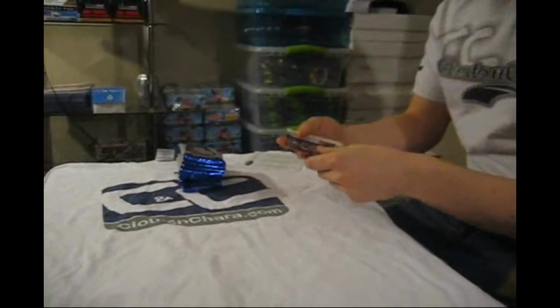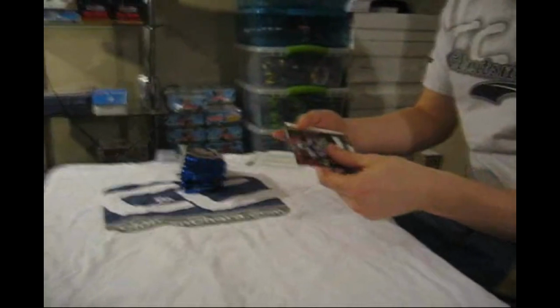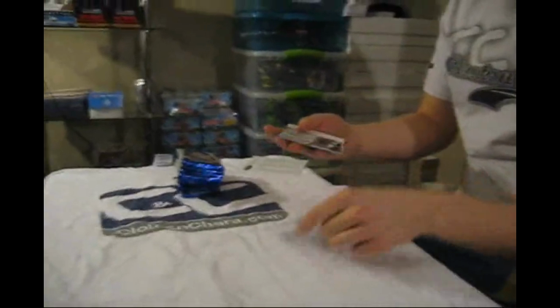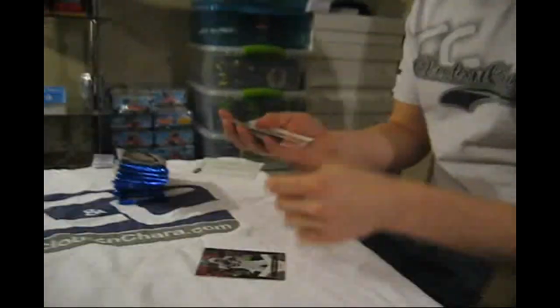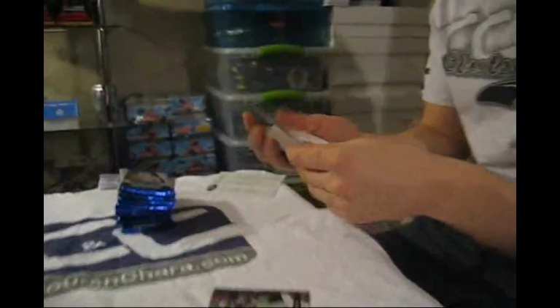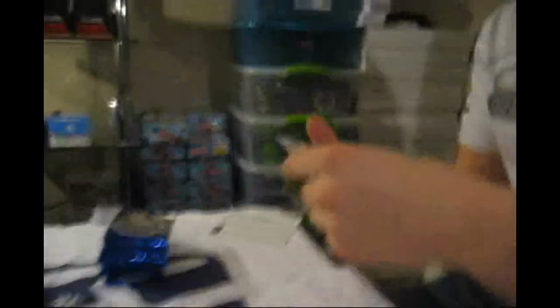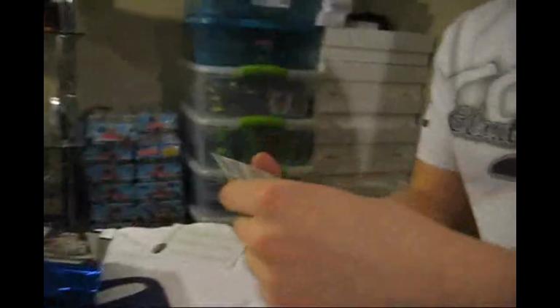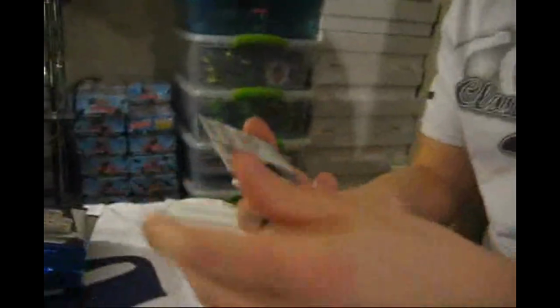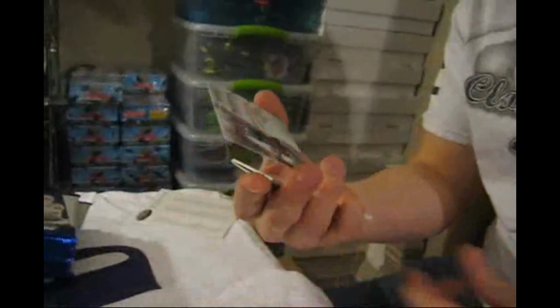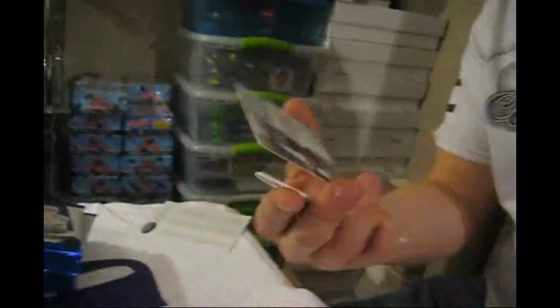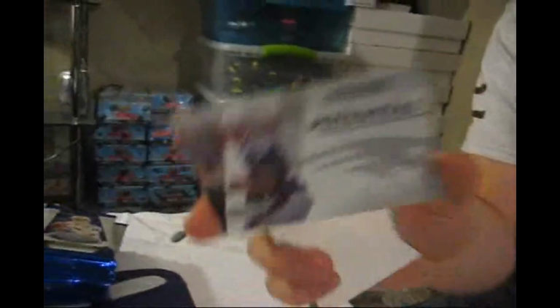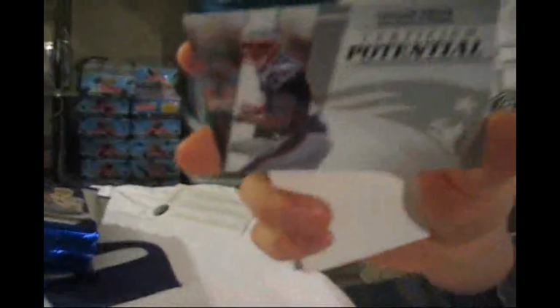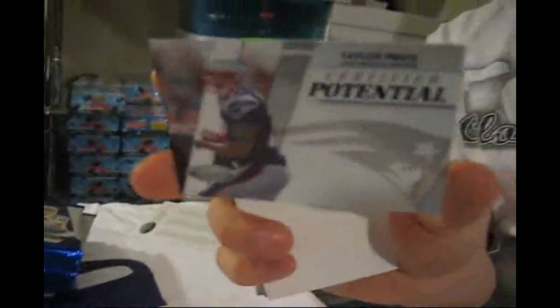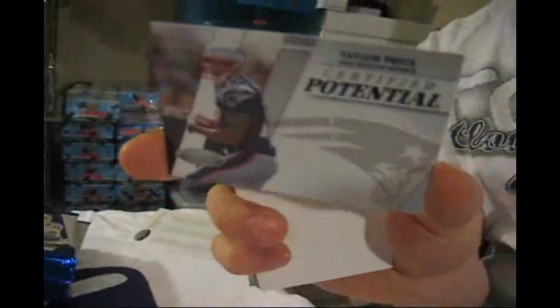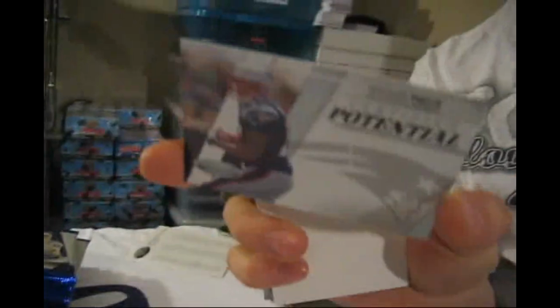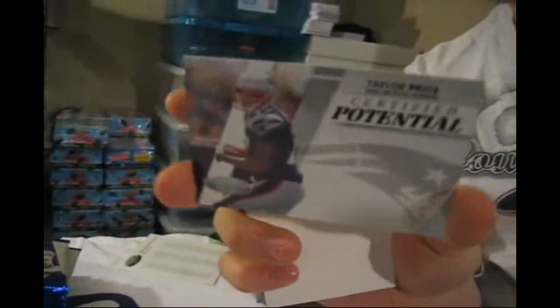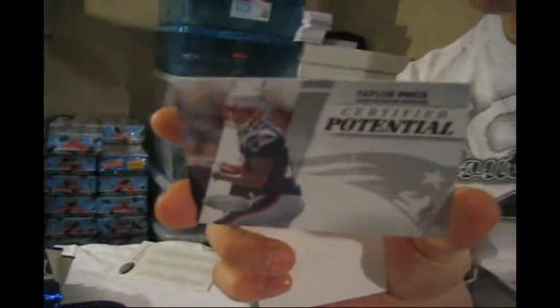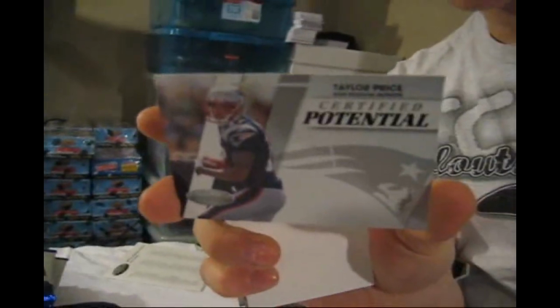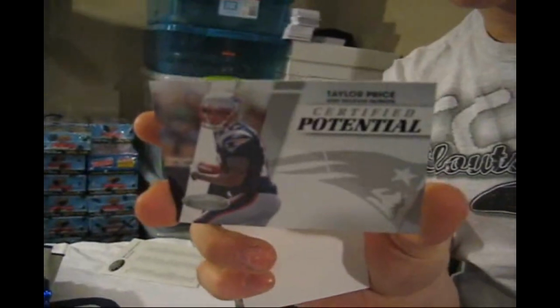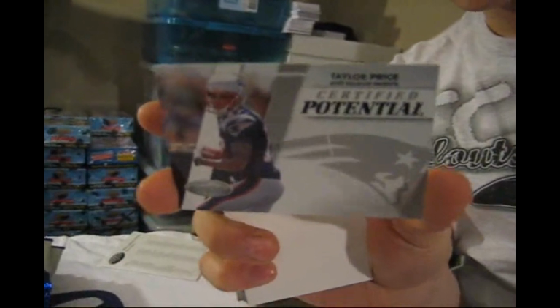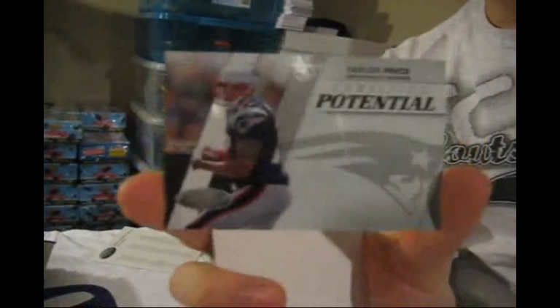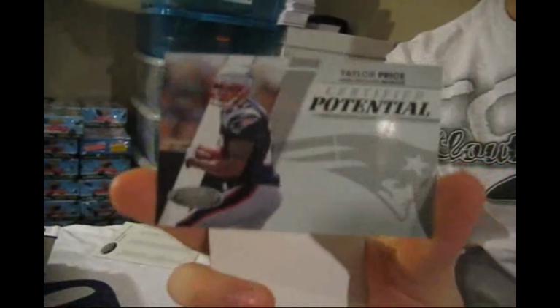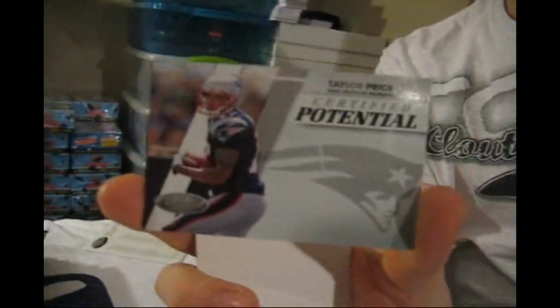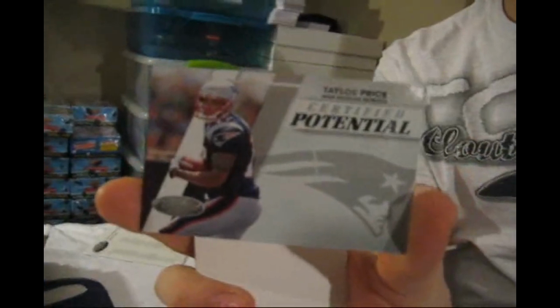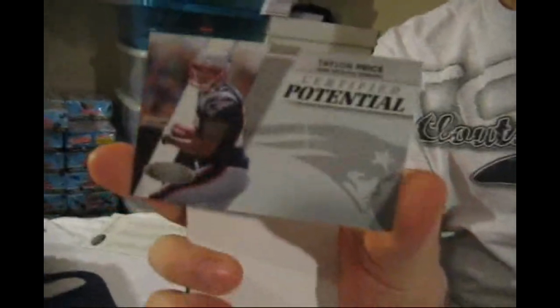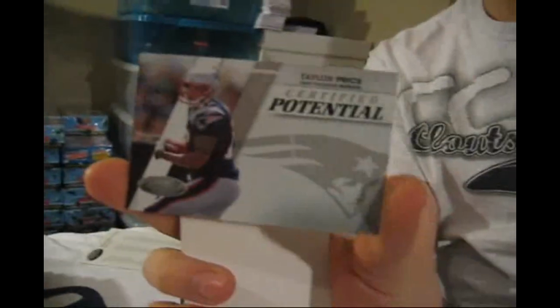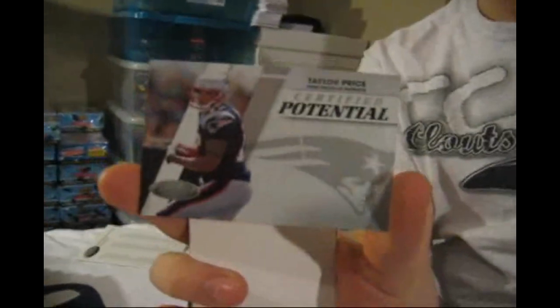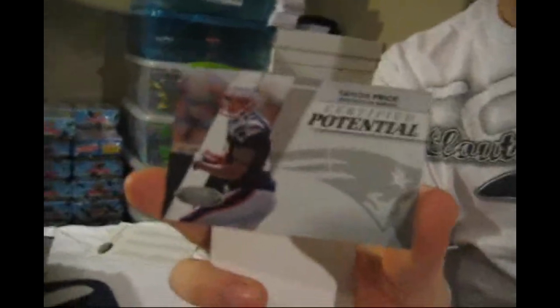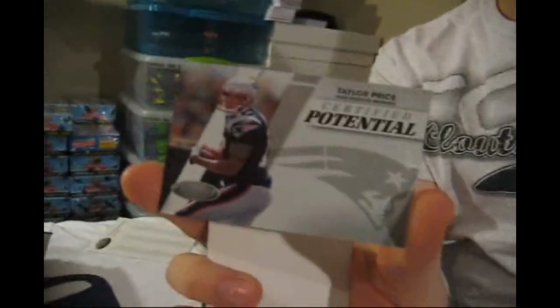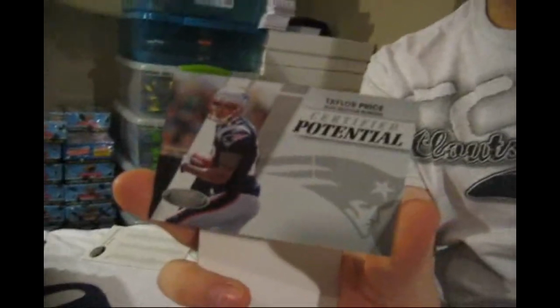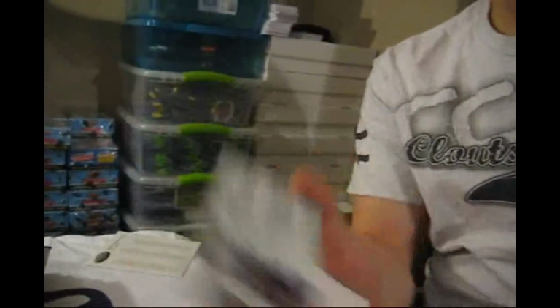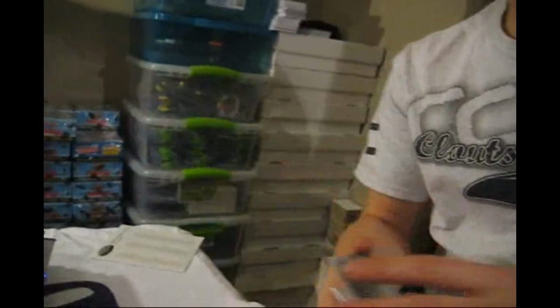We start with a Certified Potential of Taylor Price, numbered to 999. New England Patriots — identical to the hockey version.